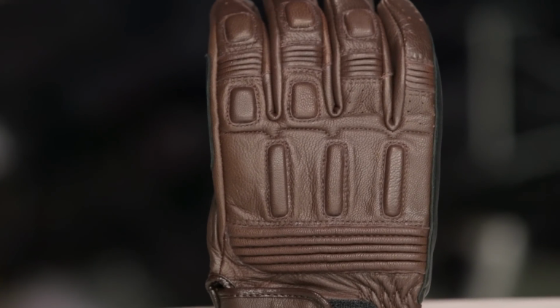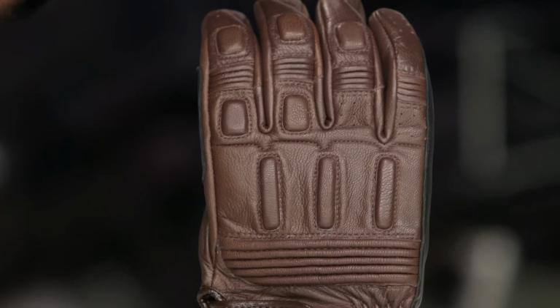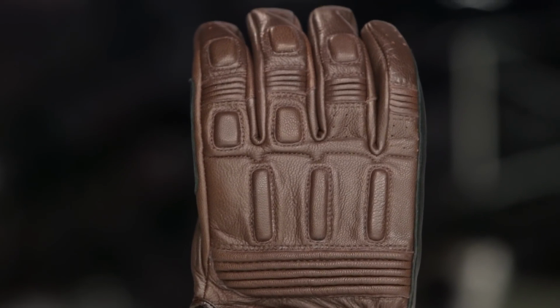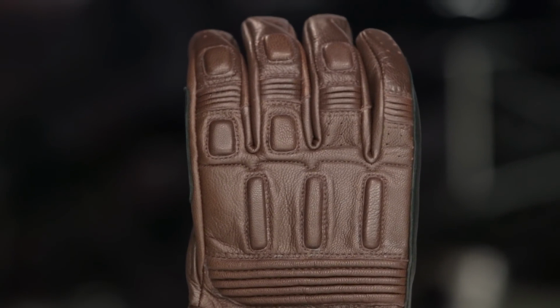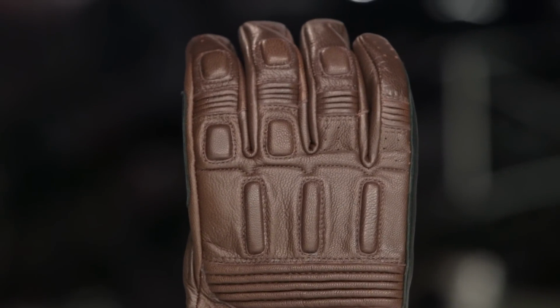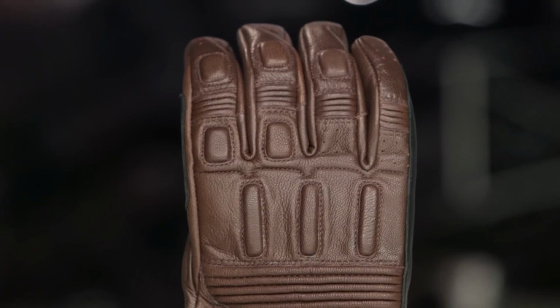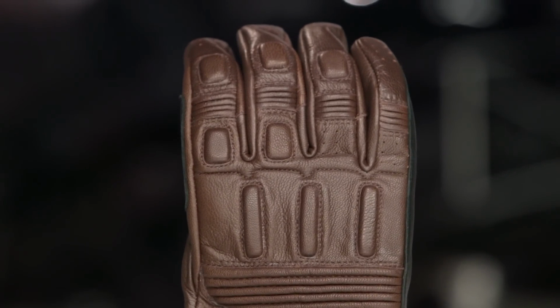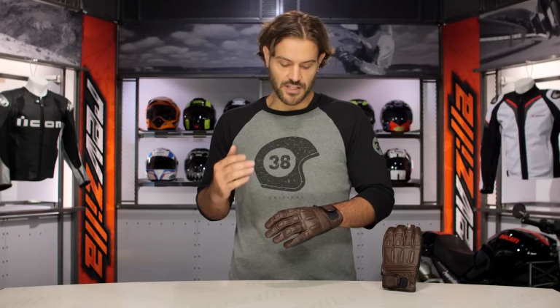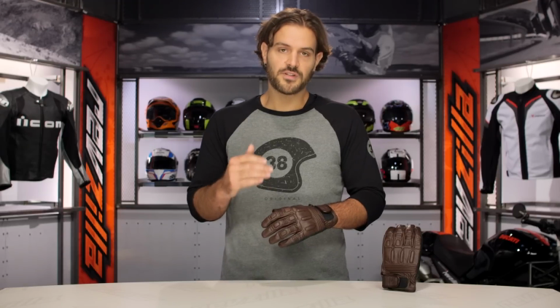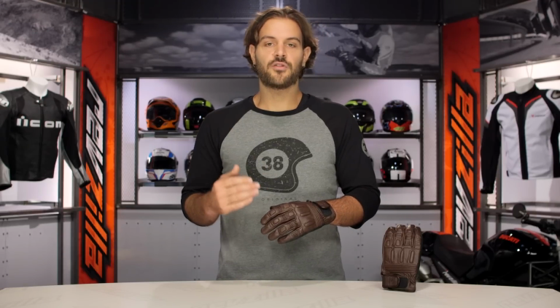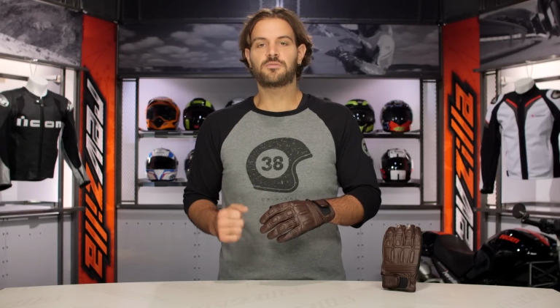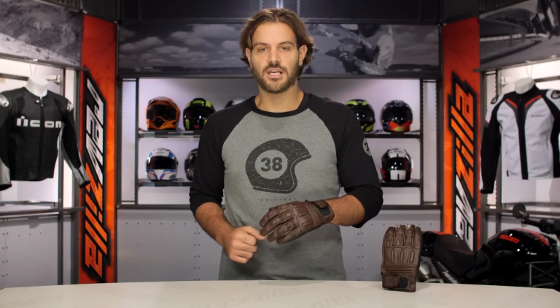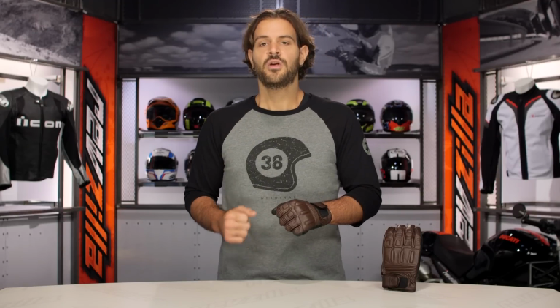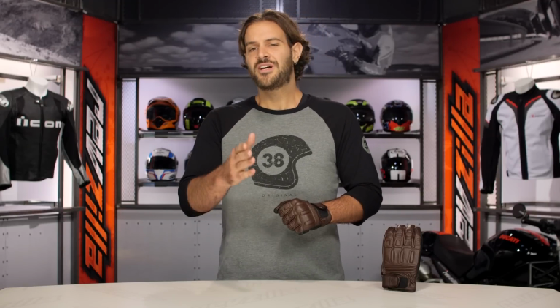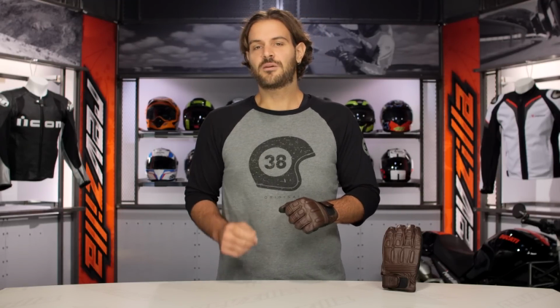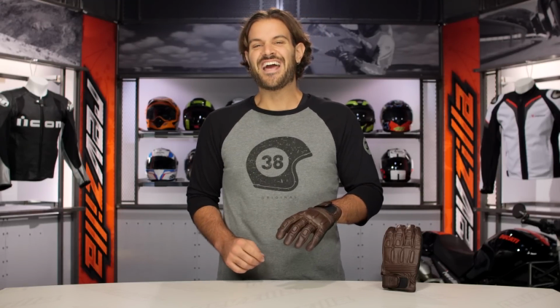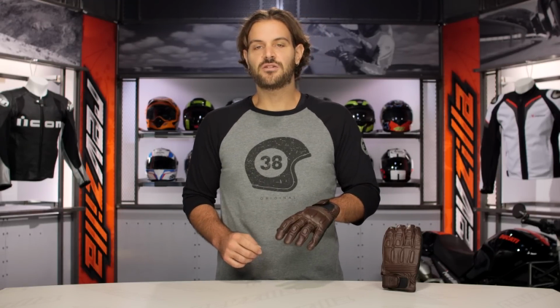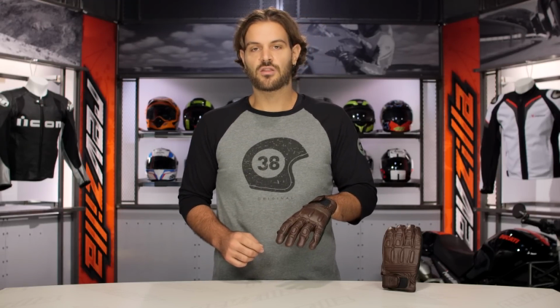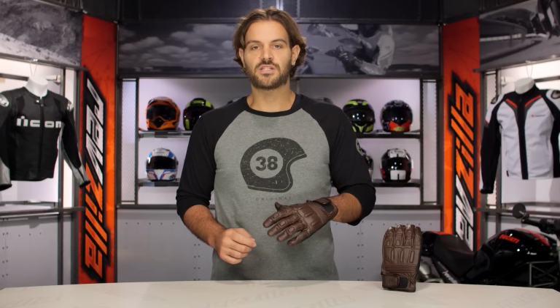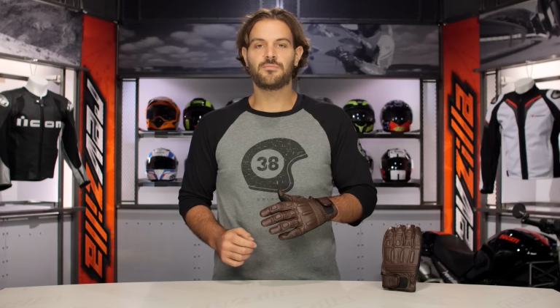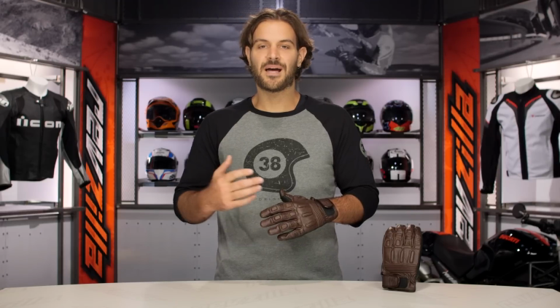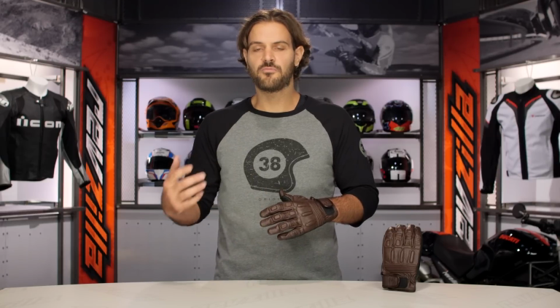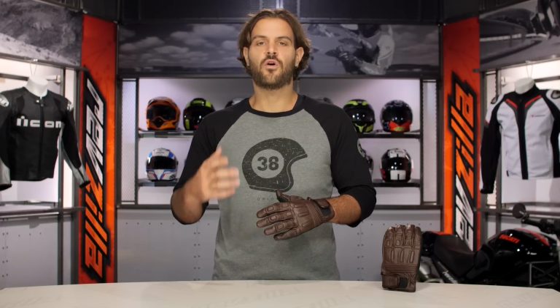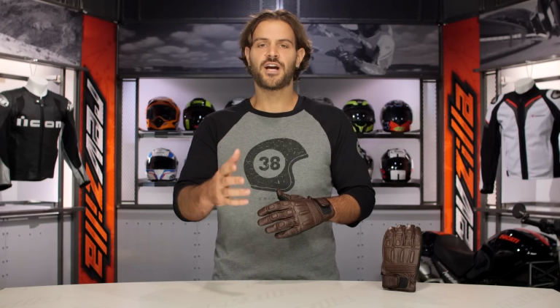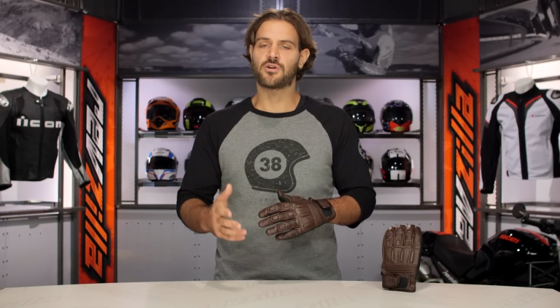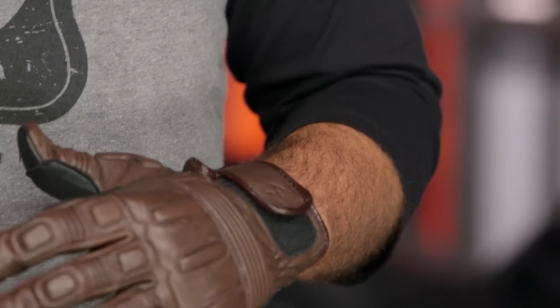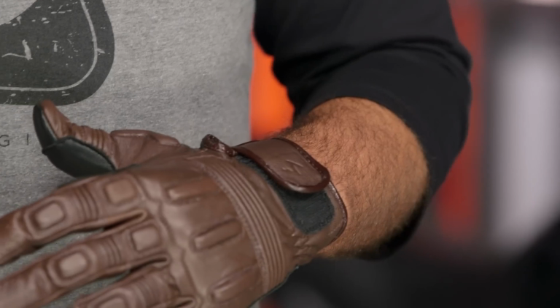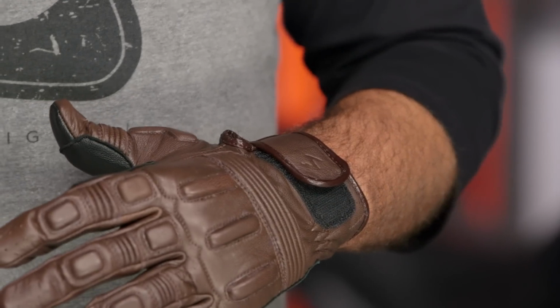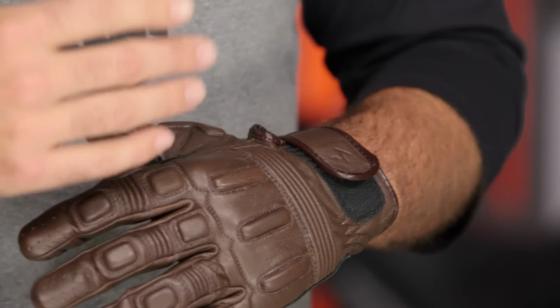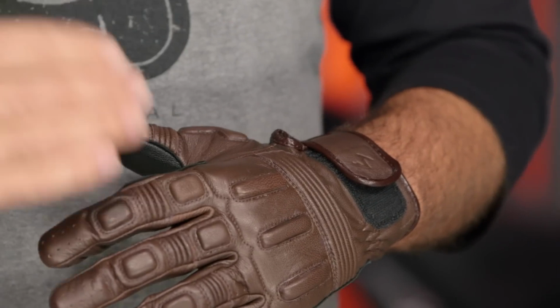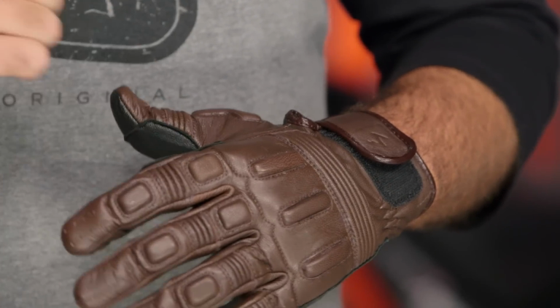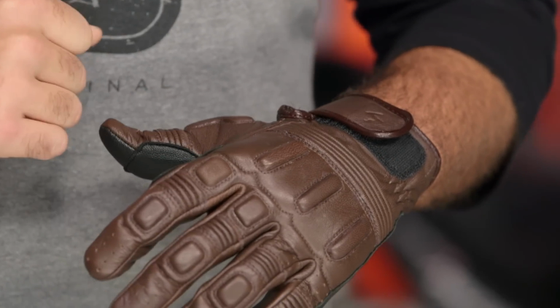Now, if you want to move to something more protective, what you're going to have to do is give up the style that the Bixby gives you. So consider something like the SG-3 — that's really going to be the step up from this as far as protection is concerned, but you are going to sacrifice the style of the Bixby.